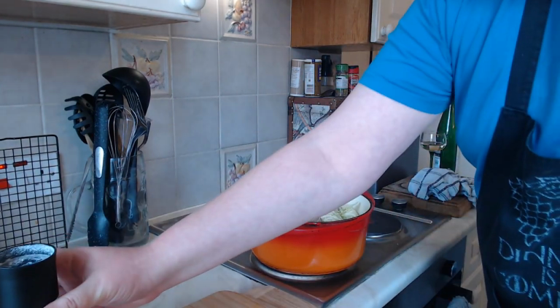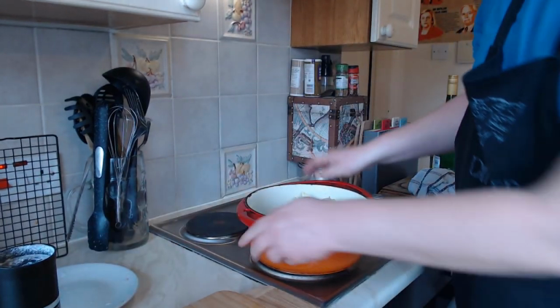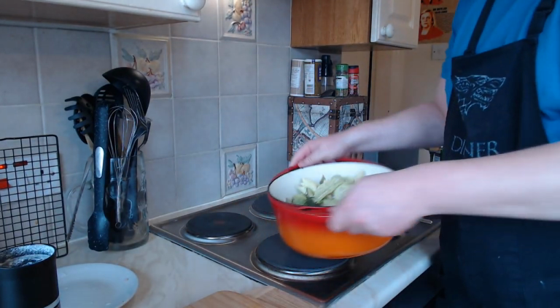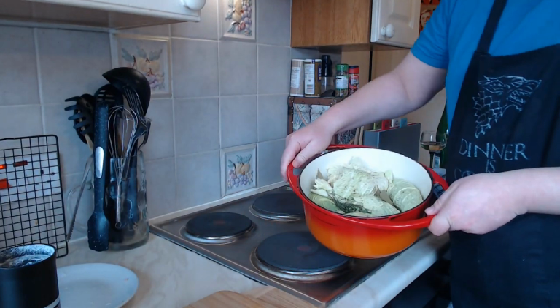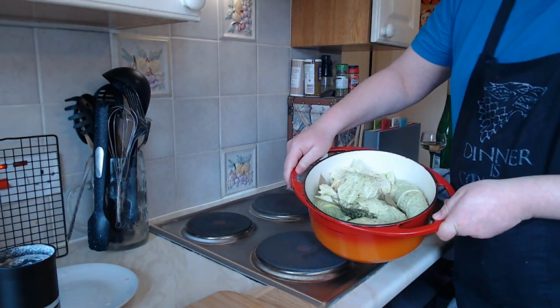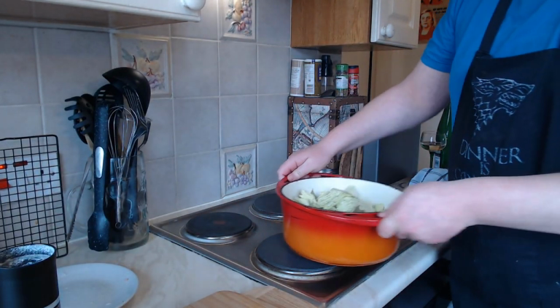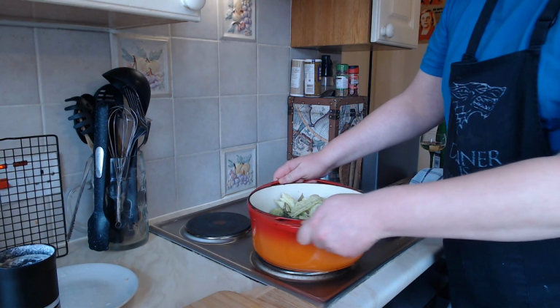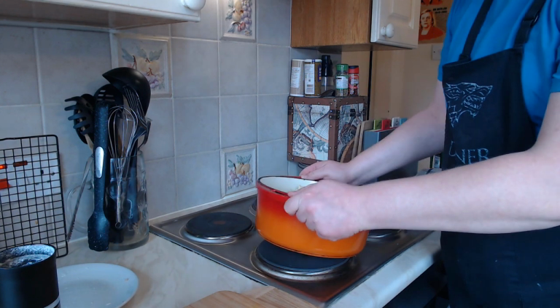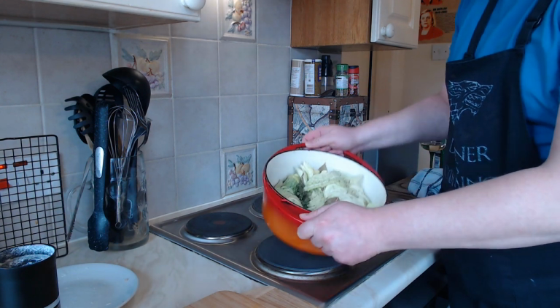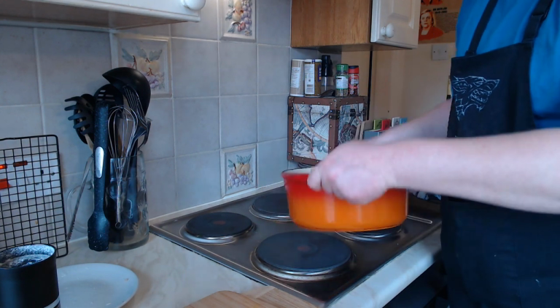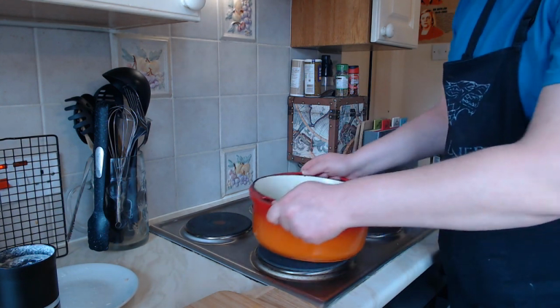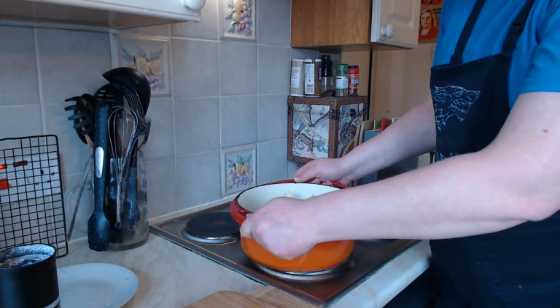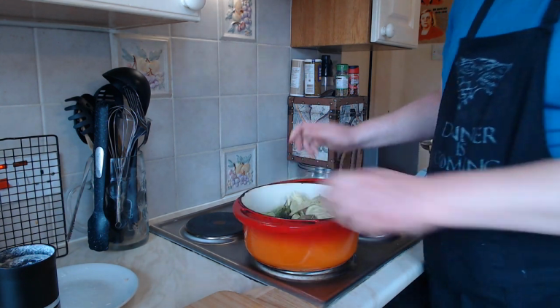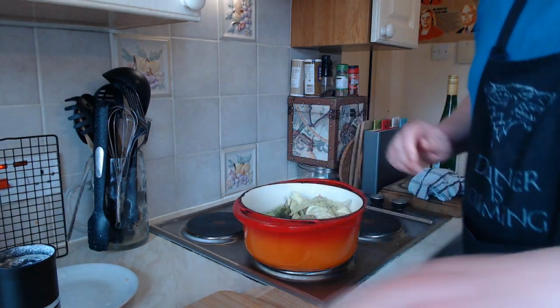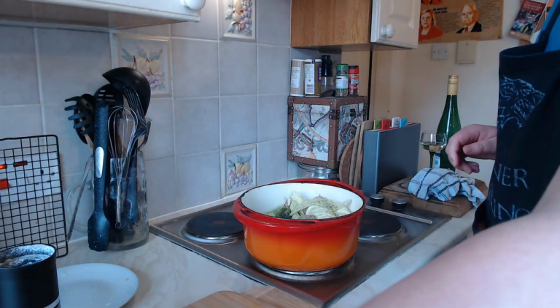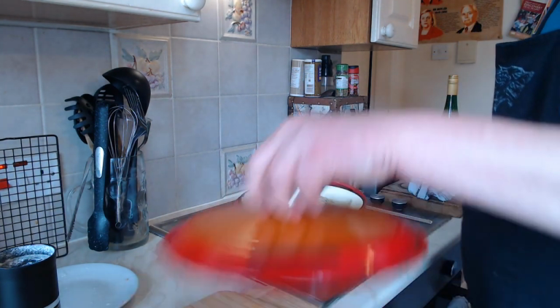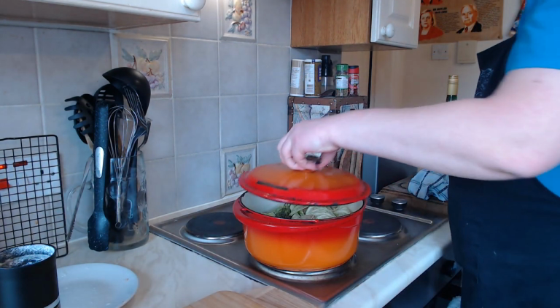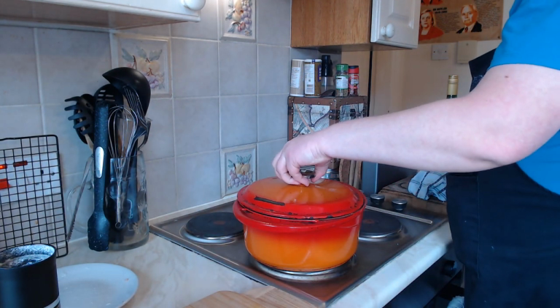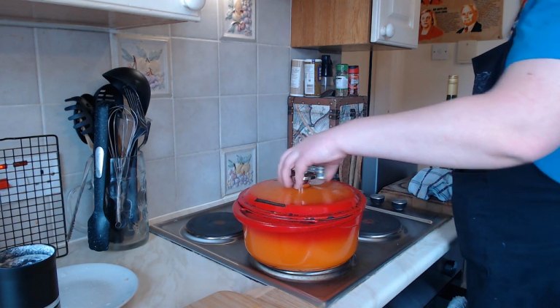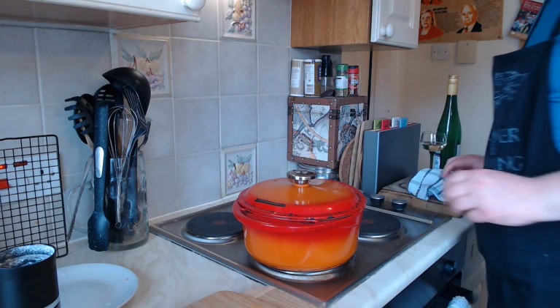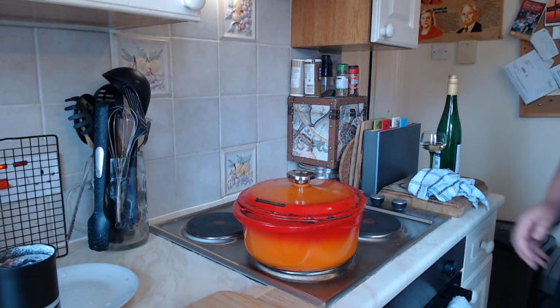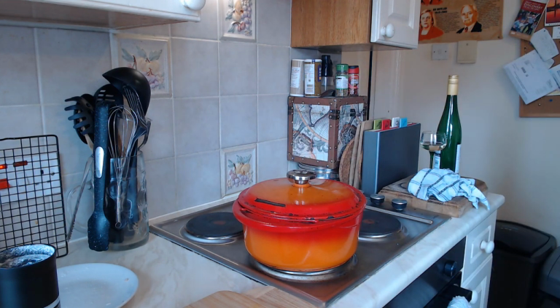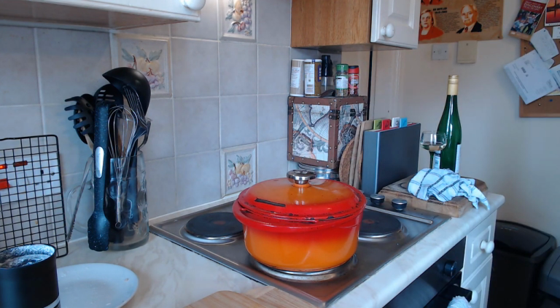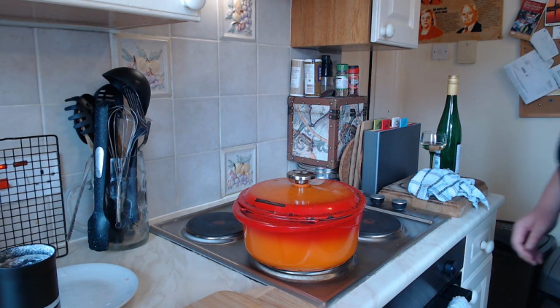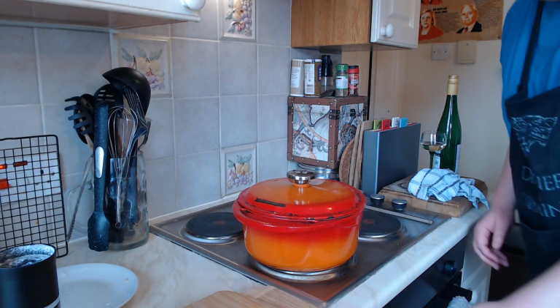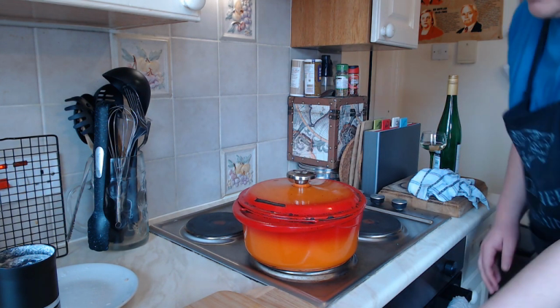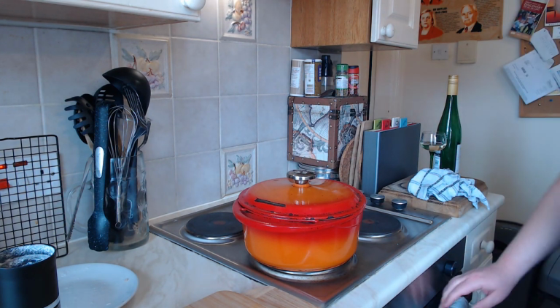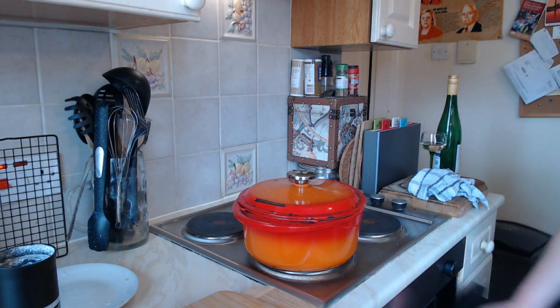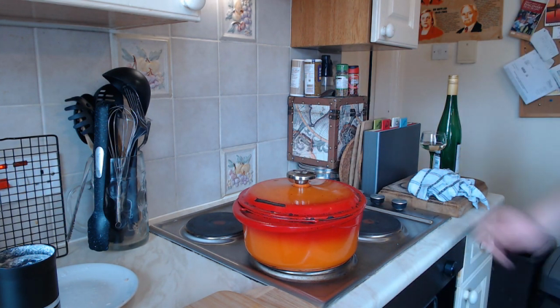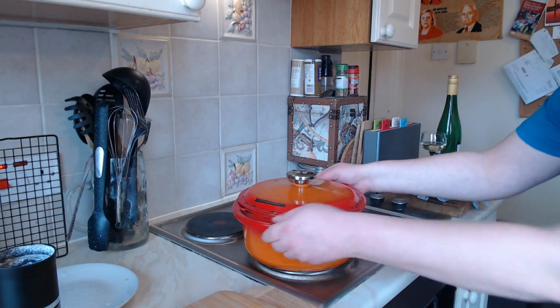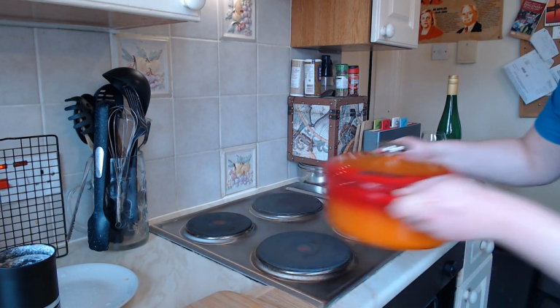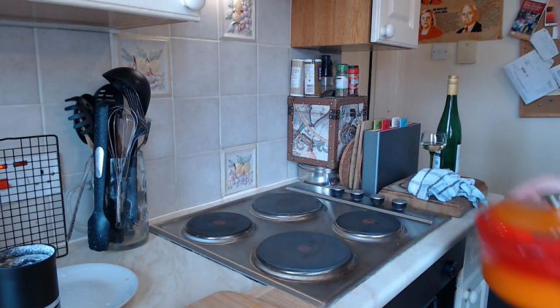So it should look something like that. Give it a swish and we're going to cook that in an oven at 180°C for the next hour and a half. I've preheated my oven and it's going in now.